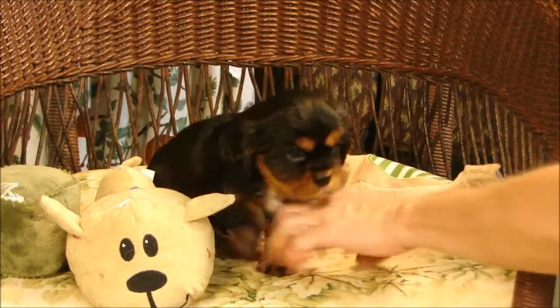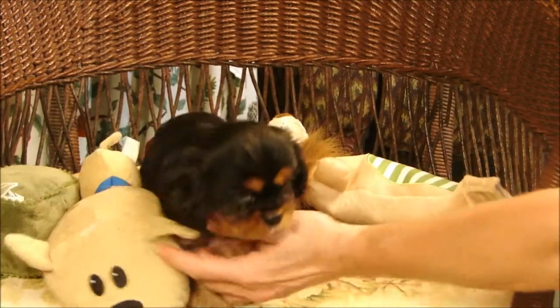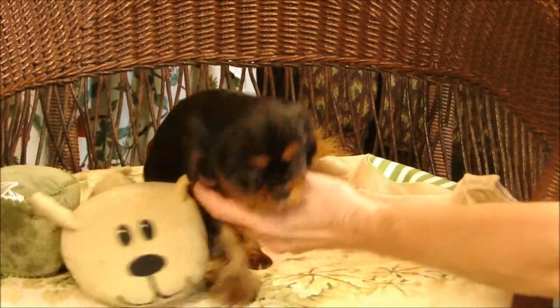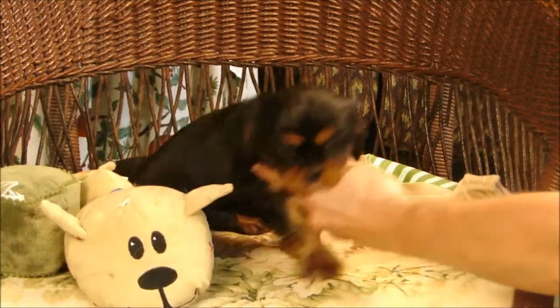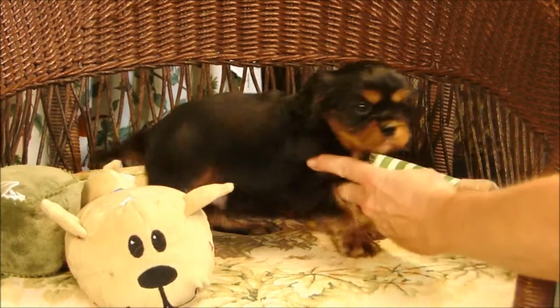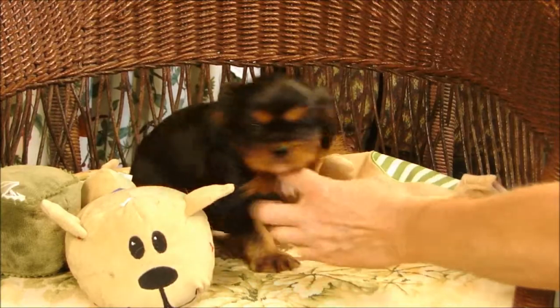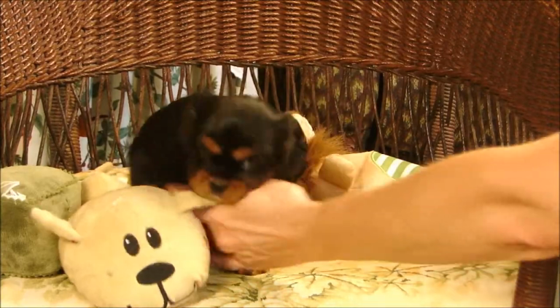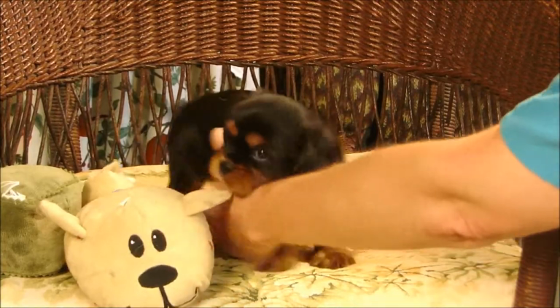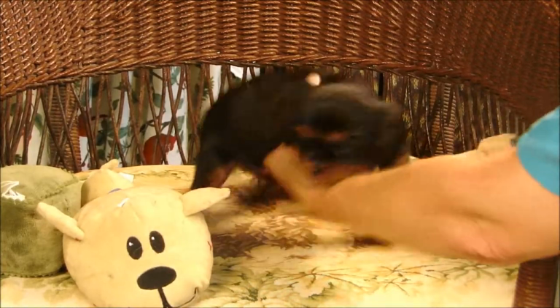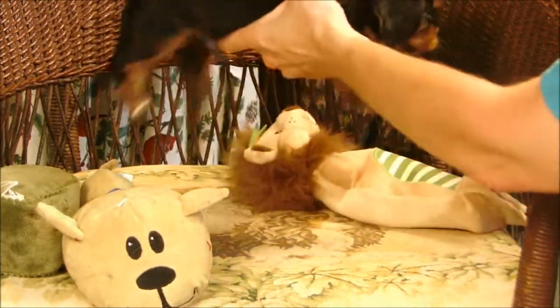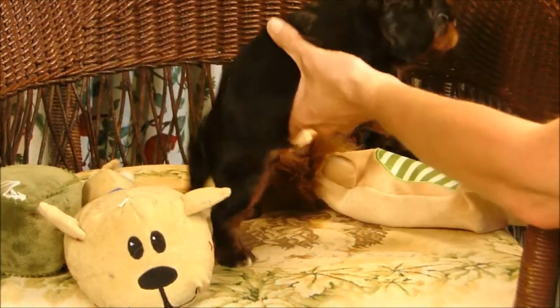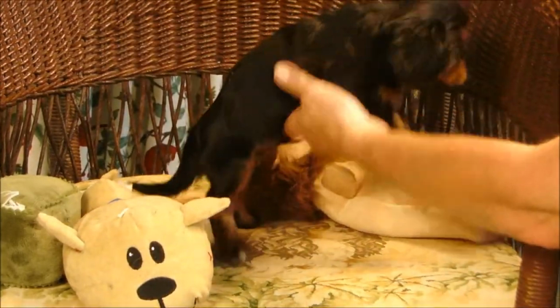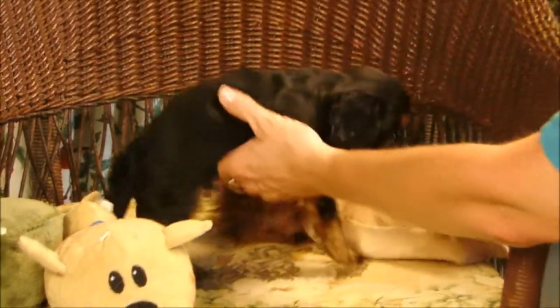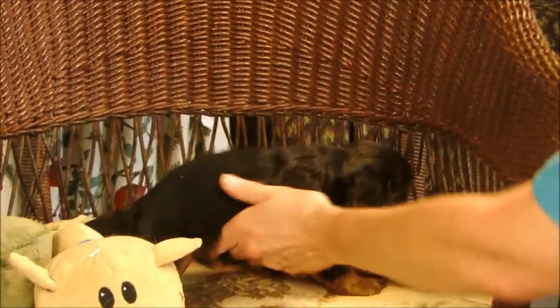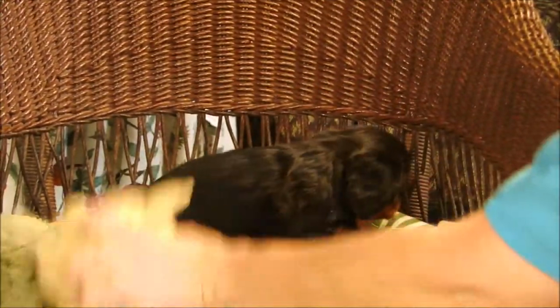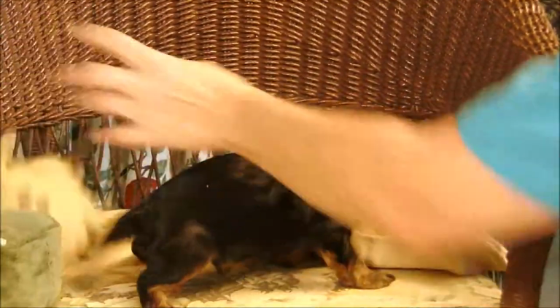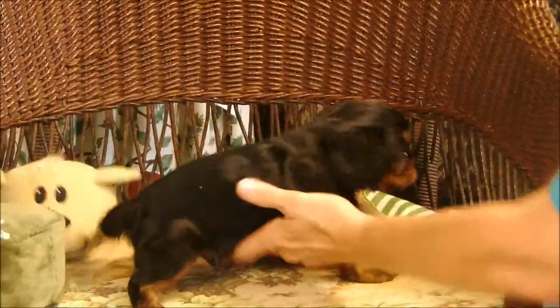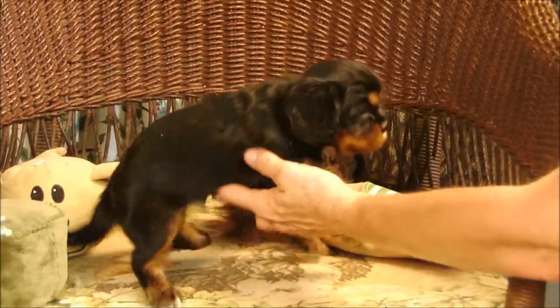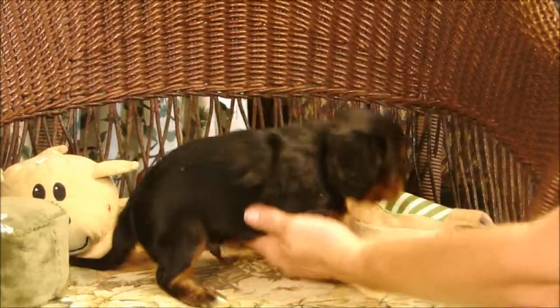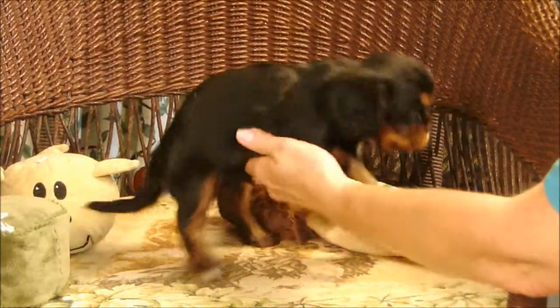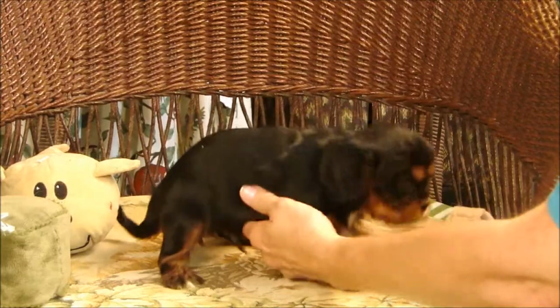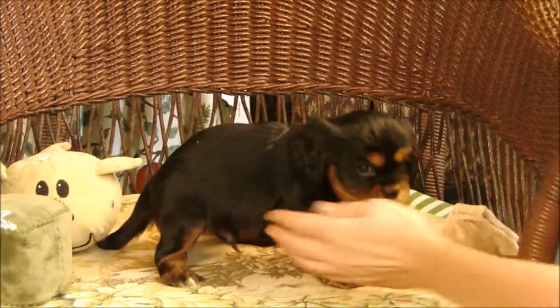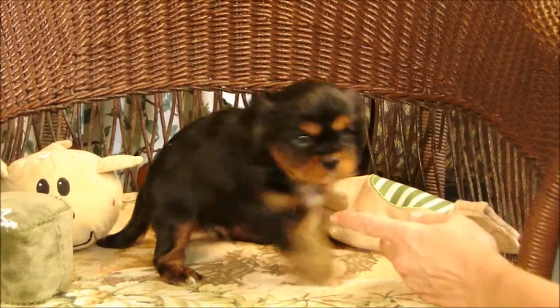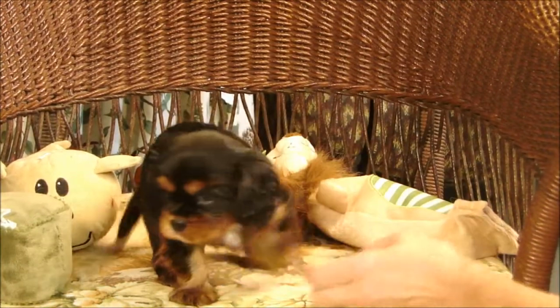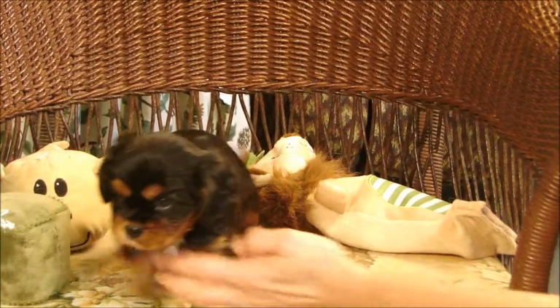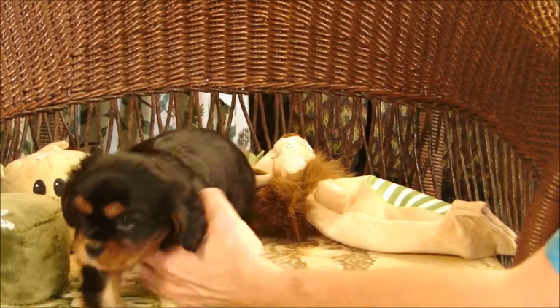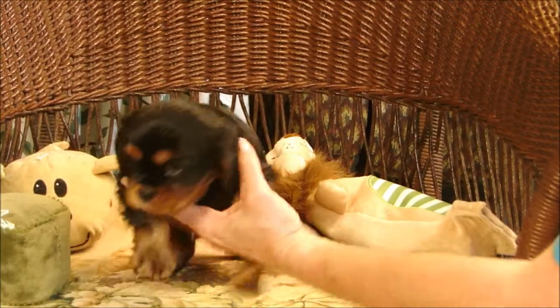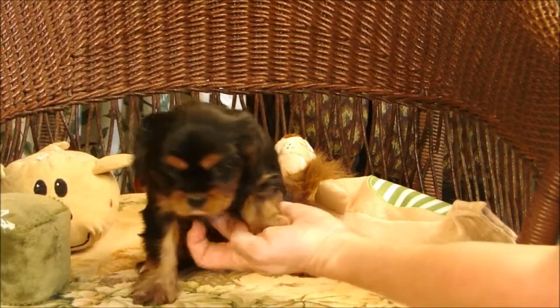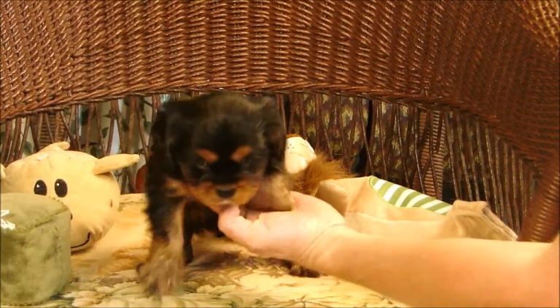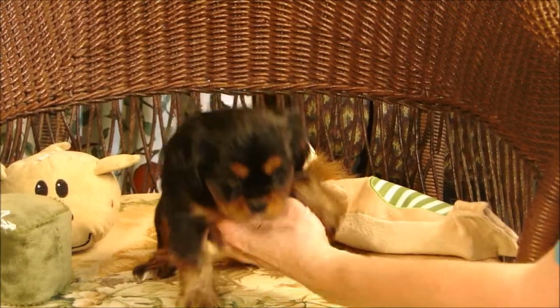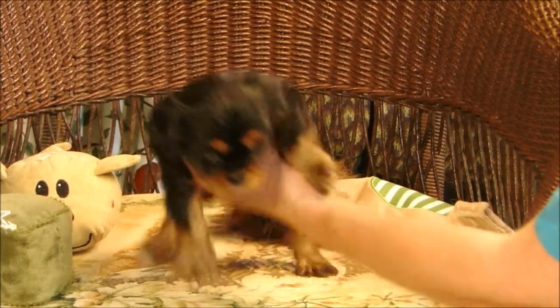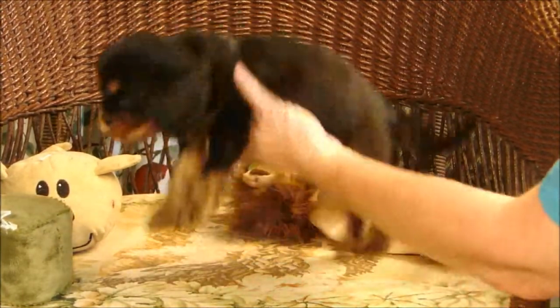You can sort of turn him from side to side and show the different sides. There you go. Yeah. He's having fun. He's having fun. Little tail's wagging.